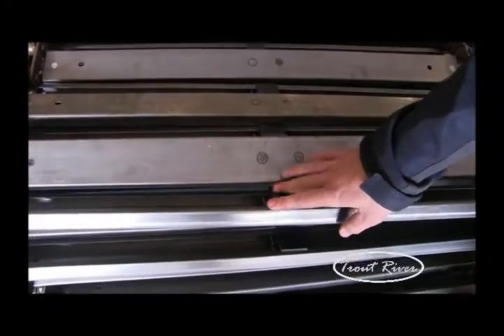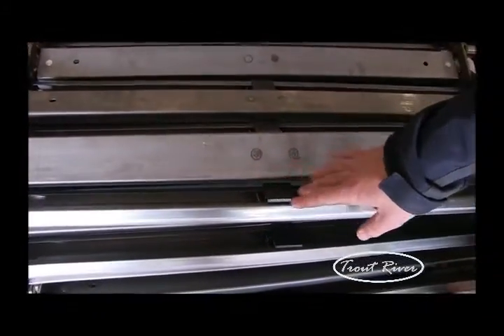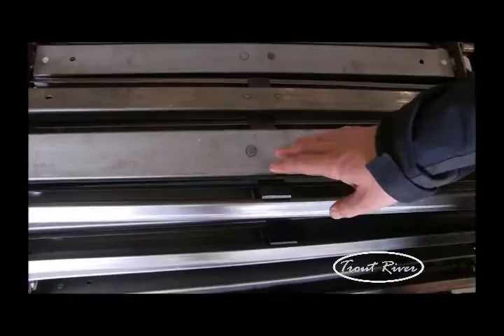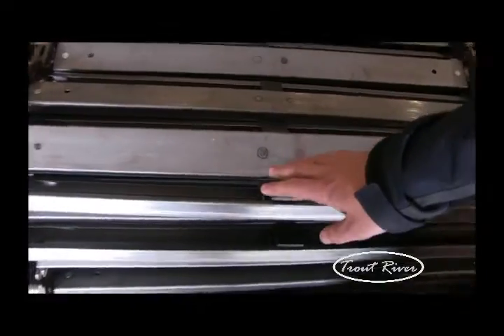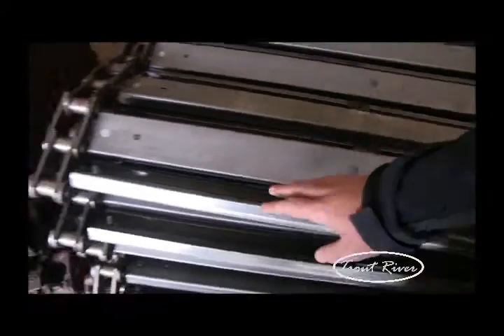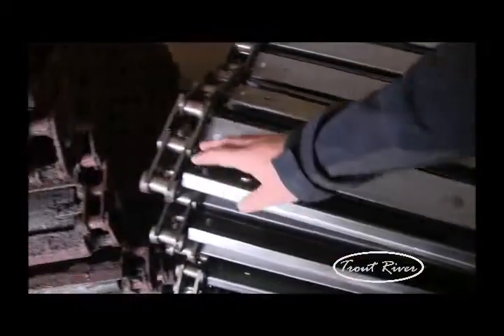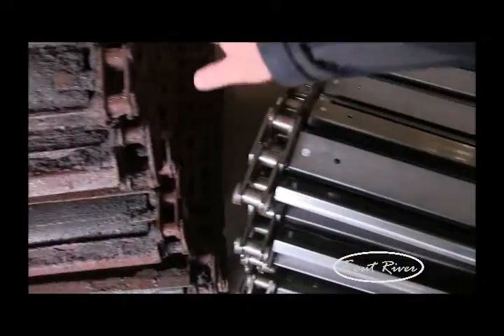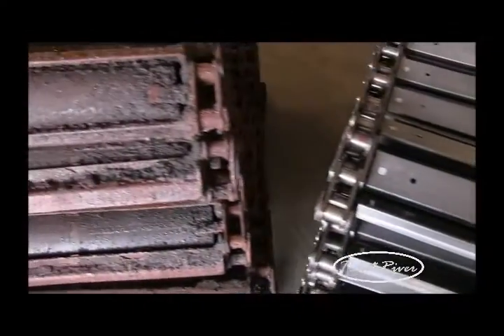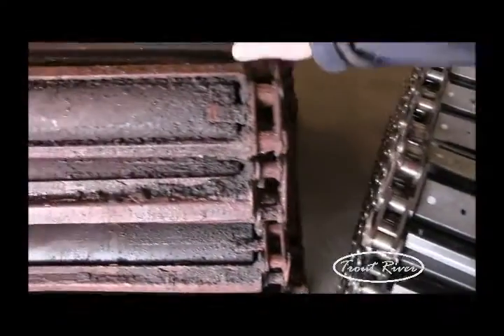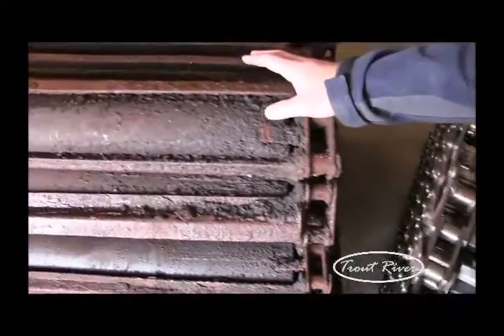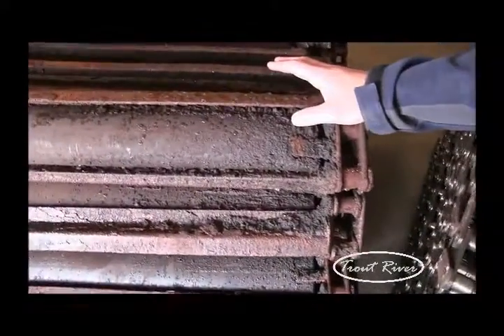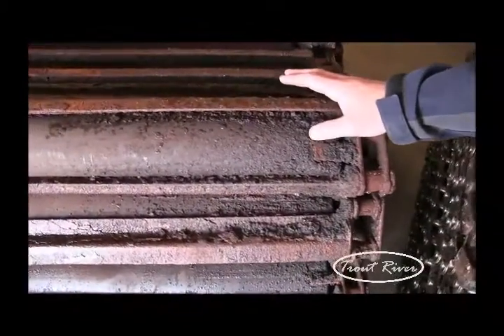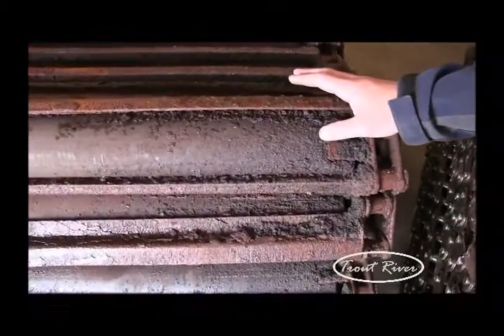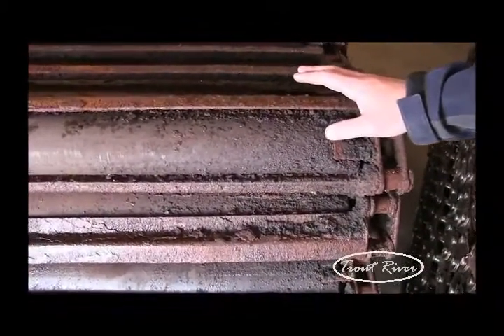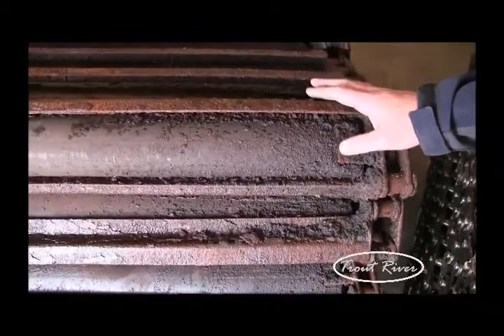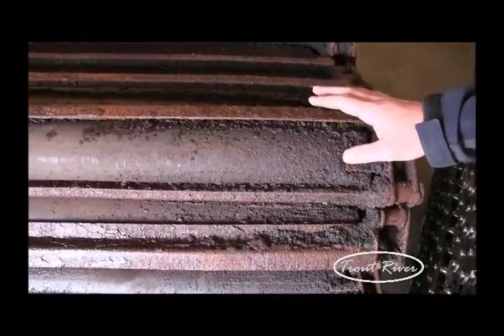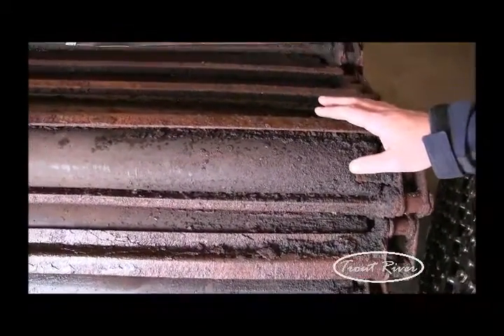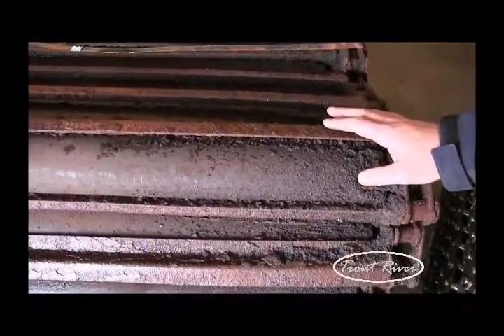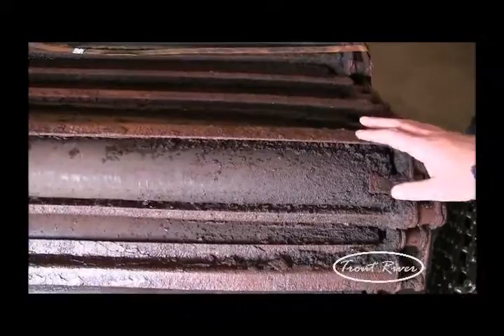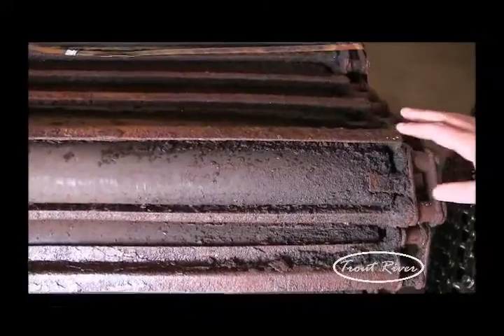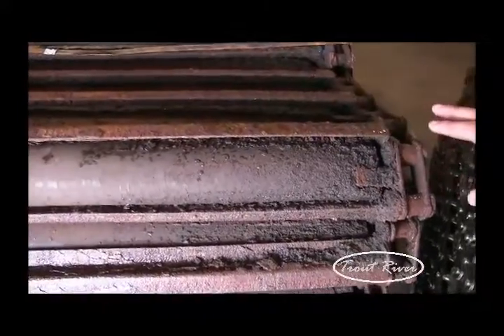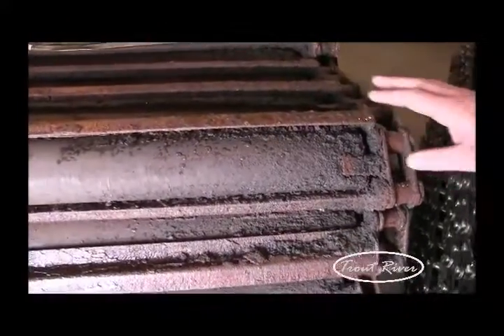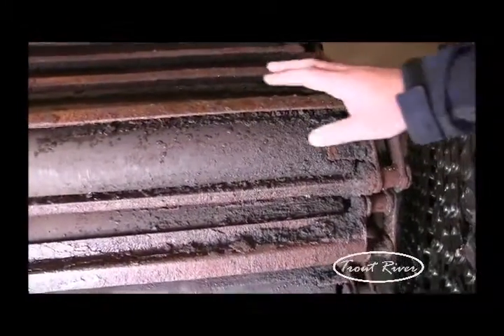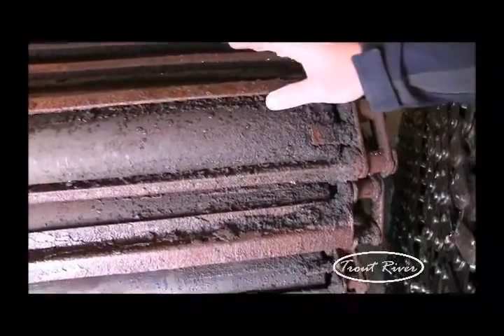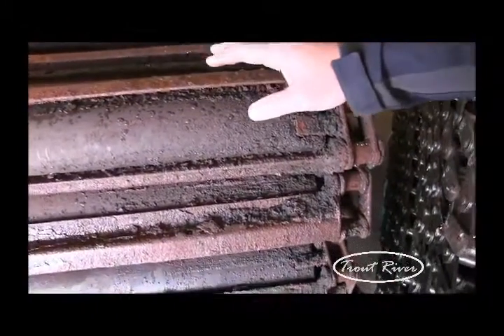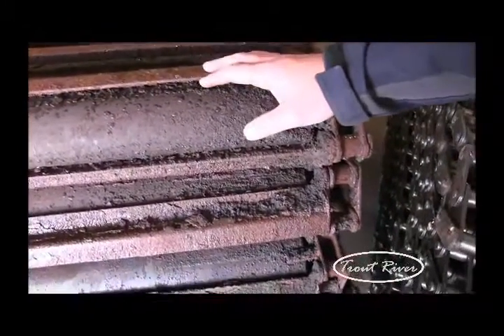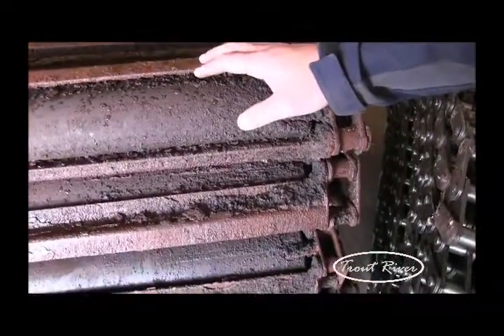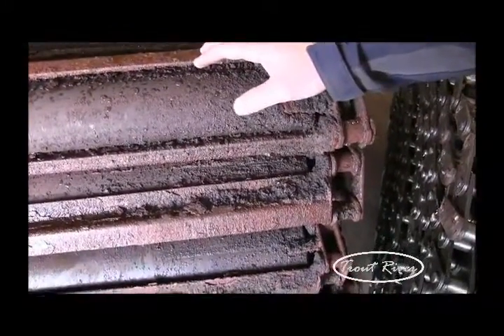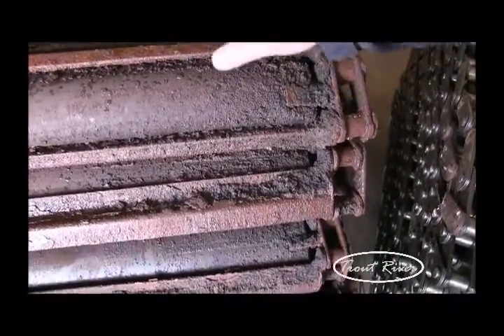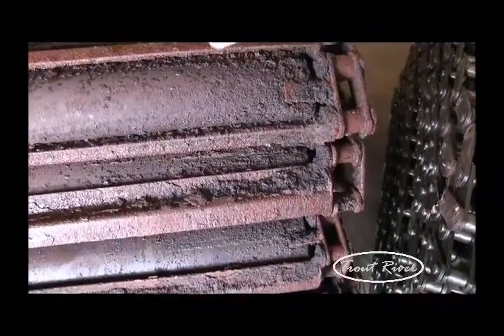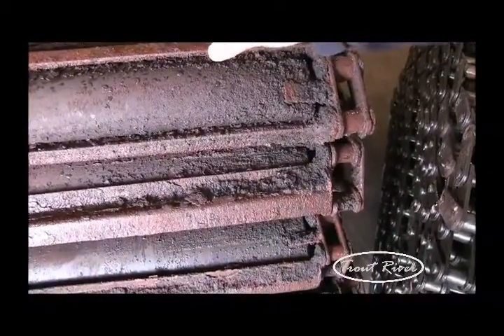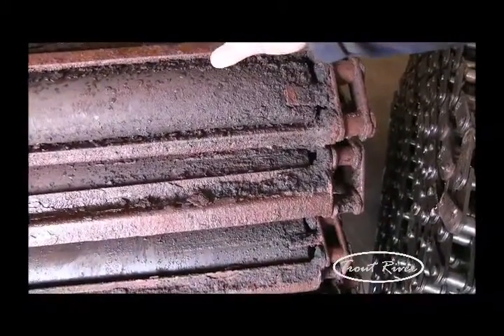What we're replacing is a welded-in crossbar that's not very easy to replace, and most times the conveyor system has to come out of the trailer to do any repairs to it.